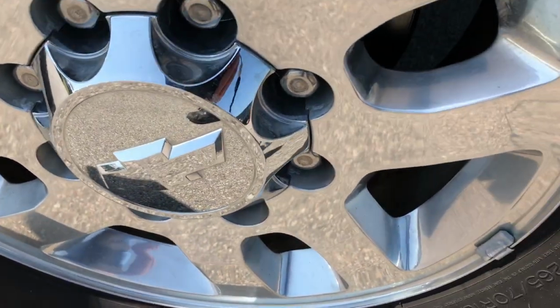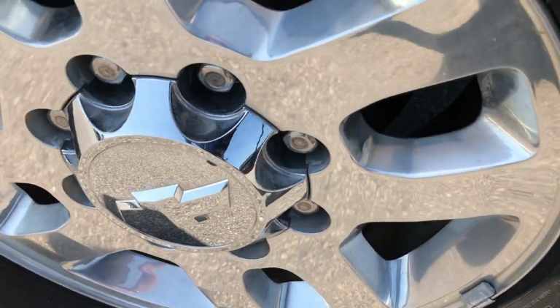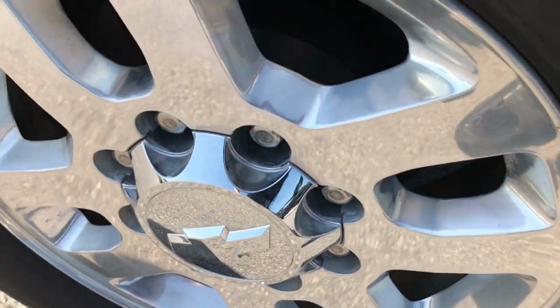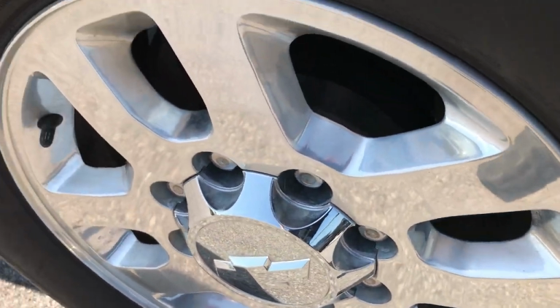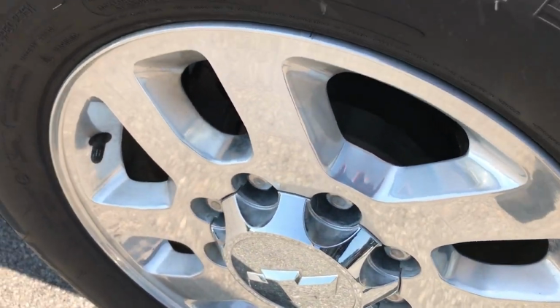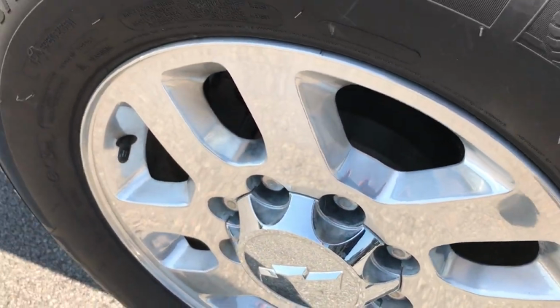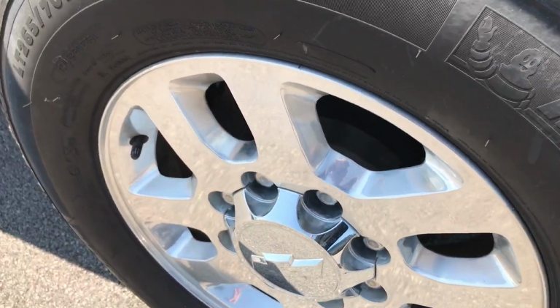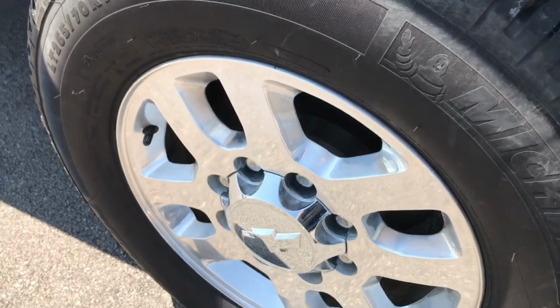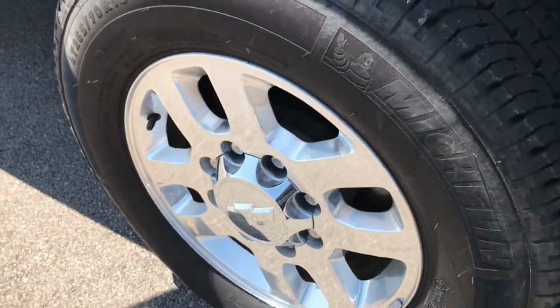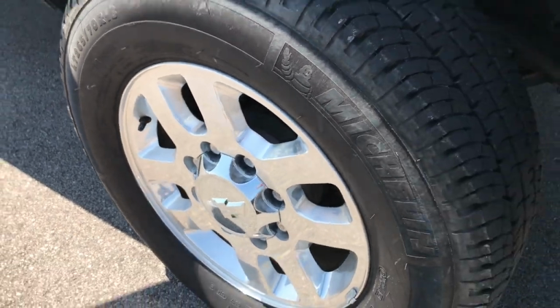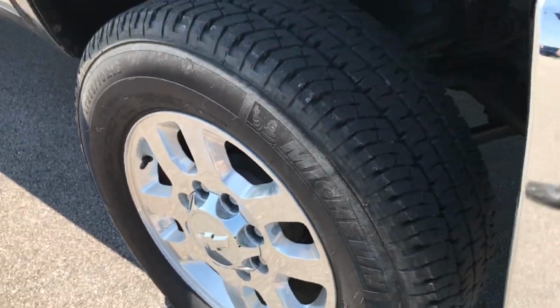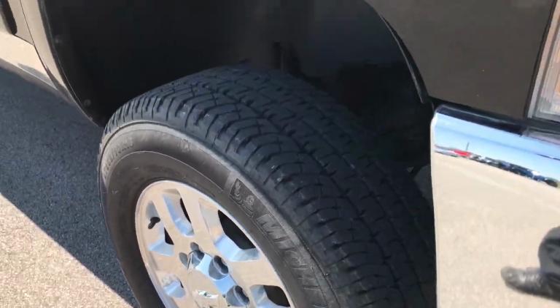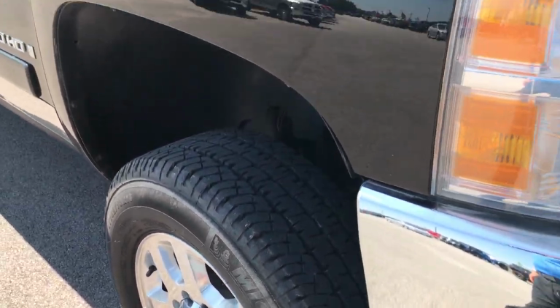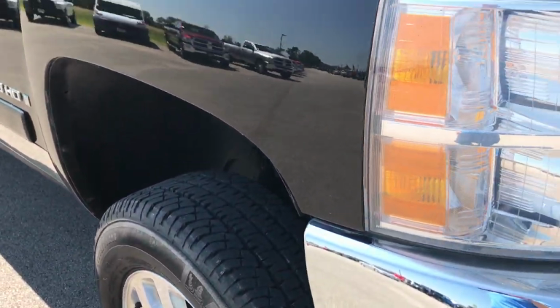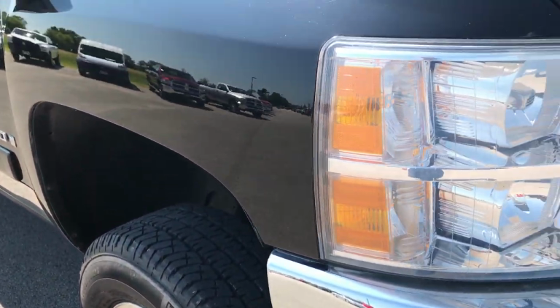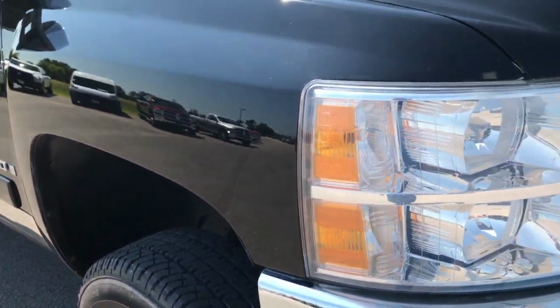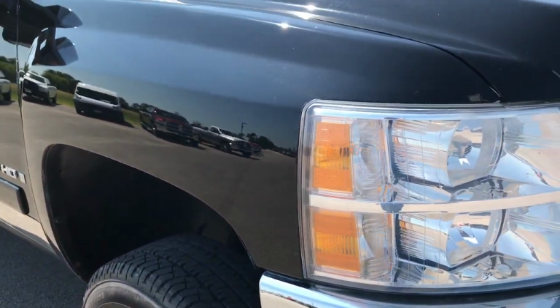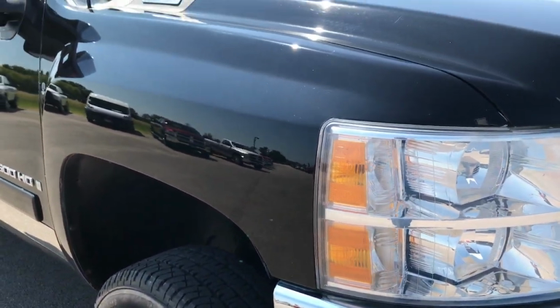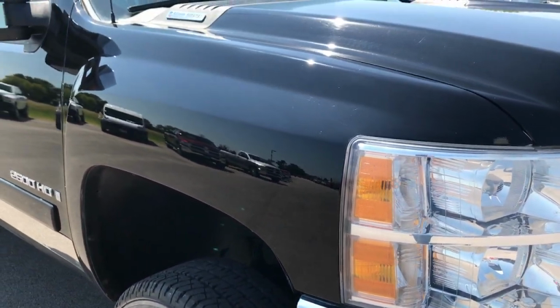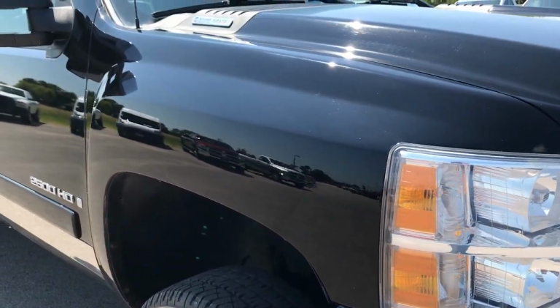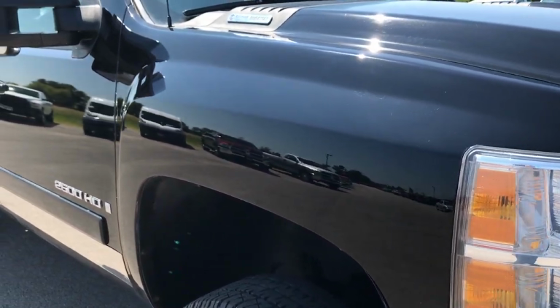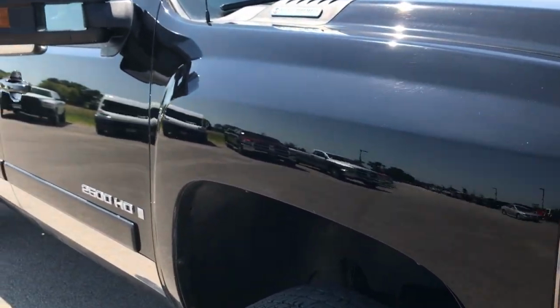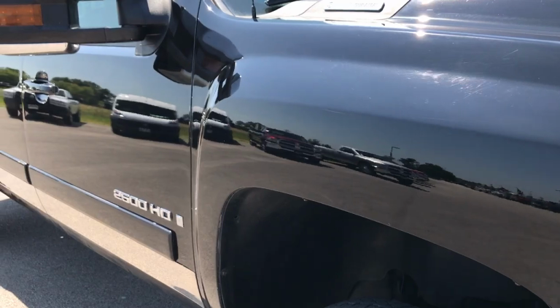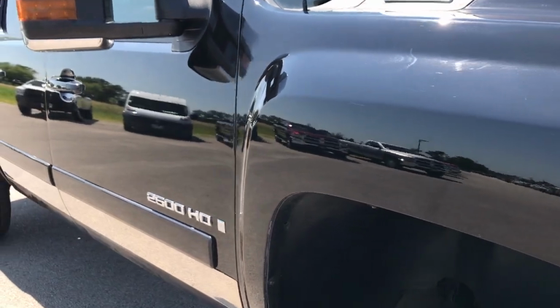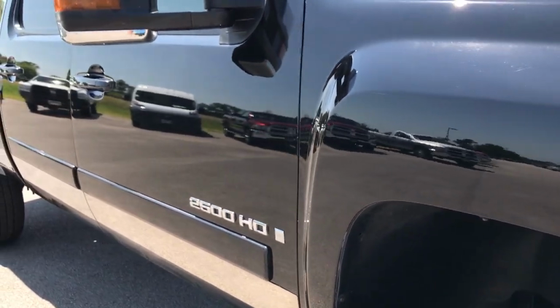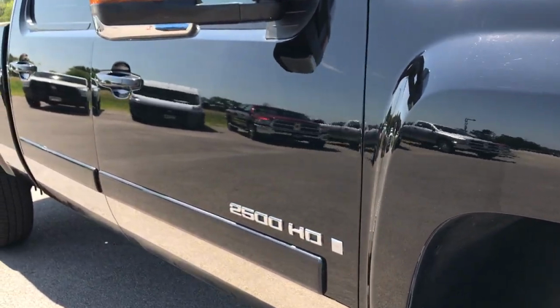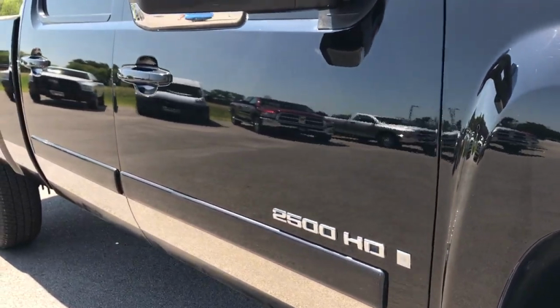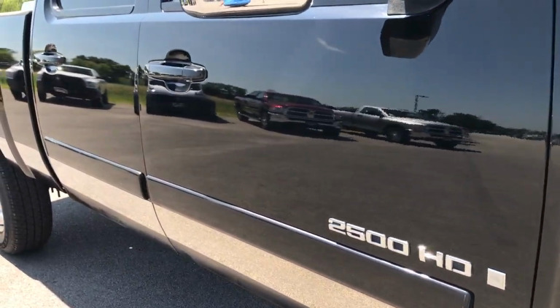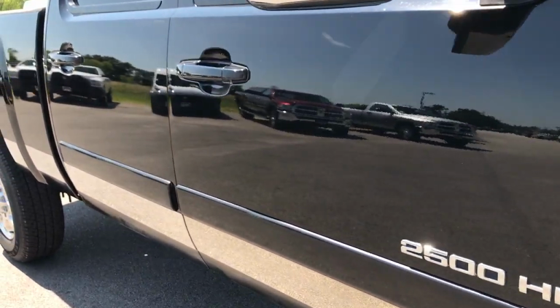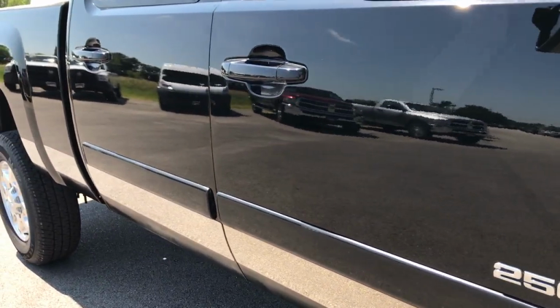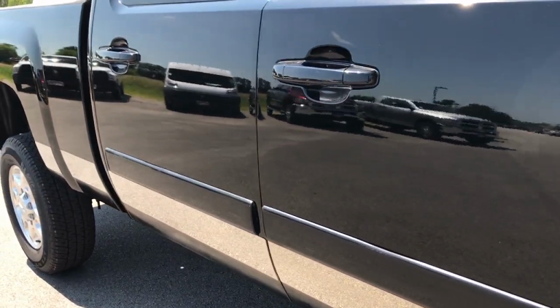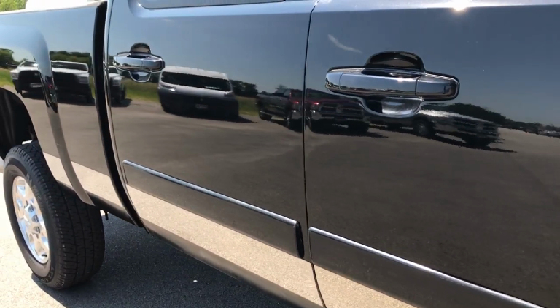The passenger side rim is in really nice condition as well — no scuffs, scrapes, or corrosion on it. As you go down this side of the truck you can see just how clean the body is and how reflective the paint is.